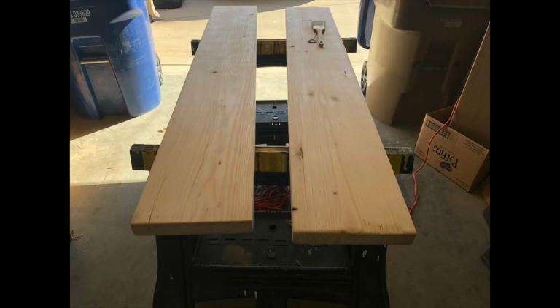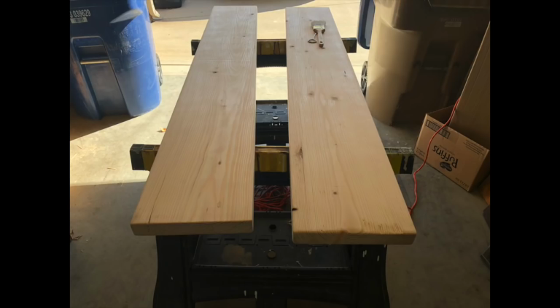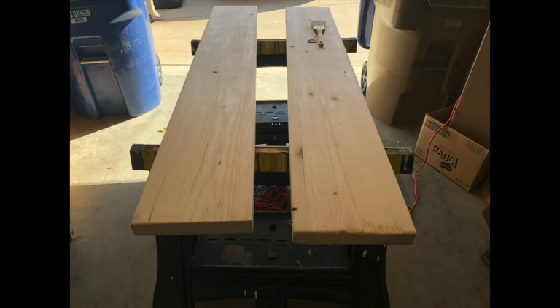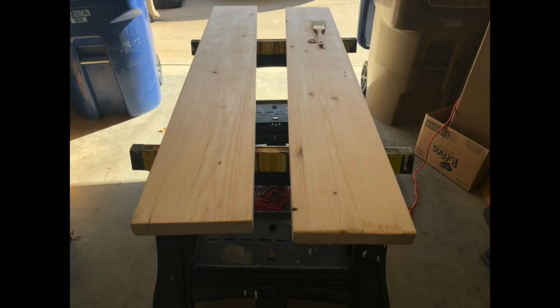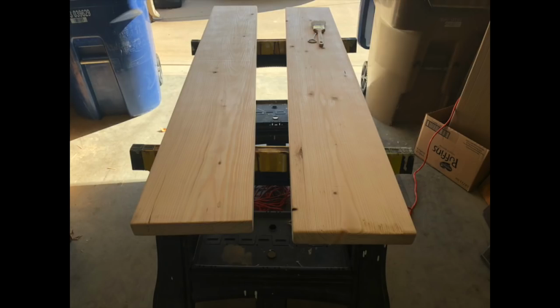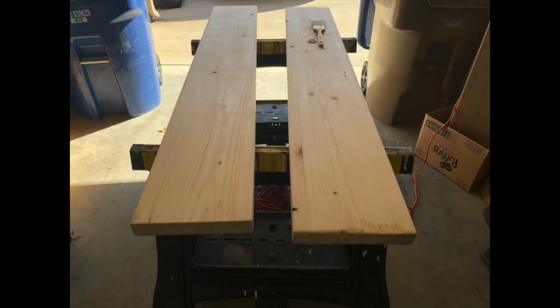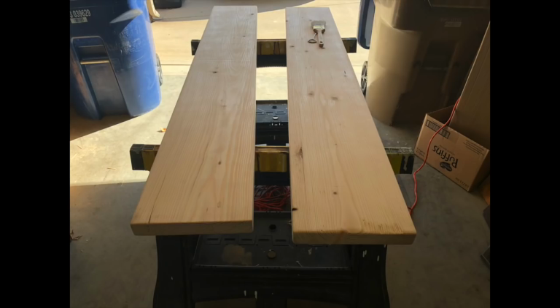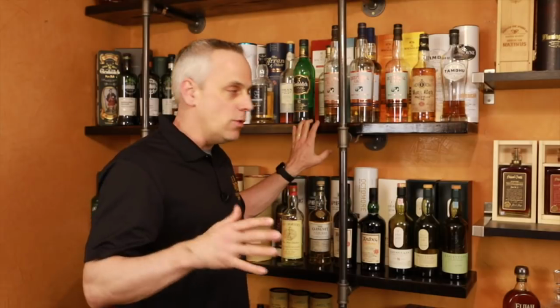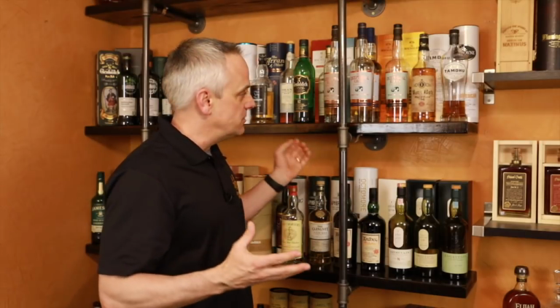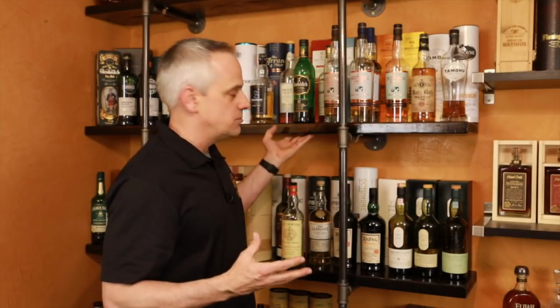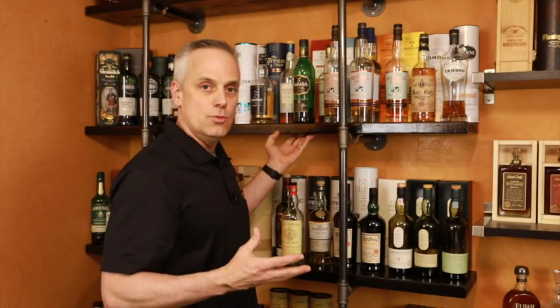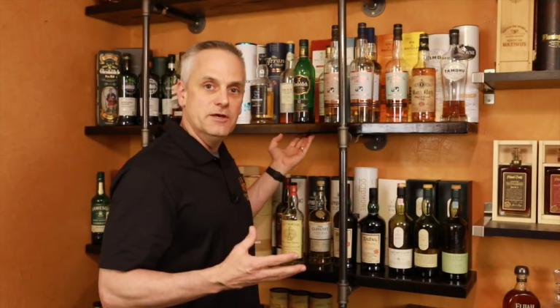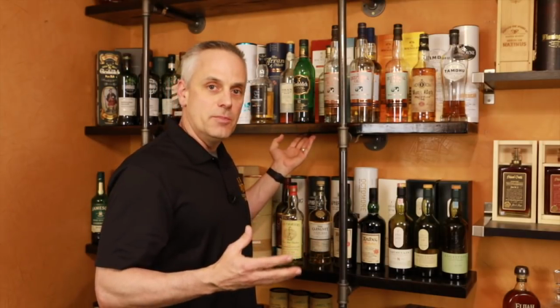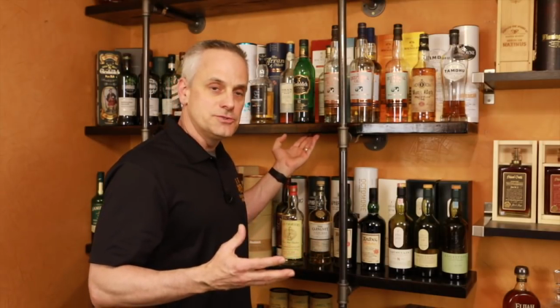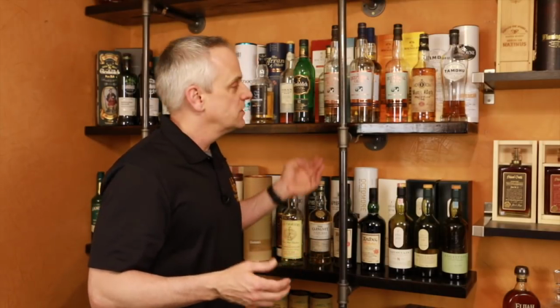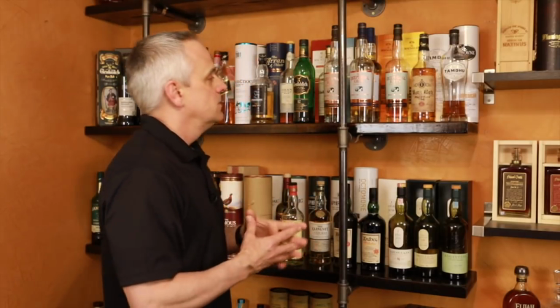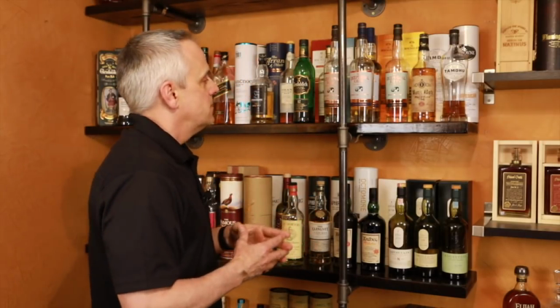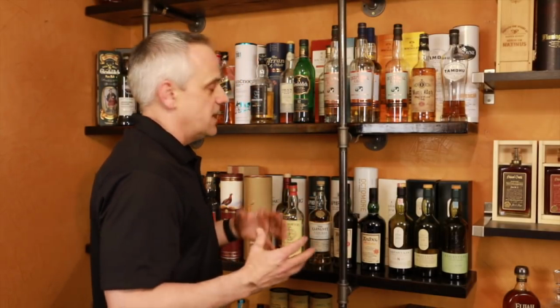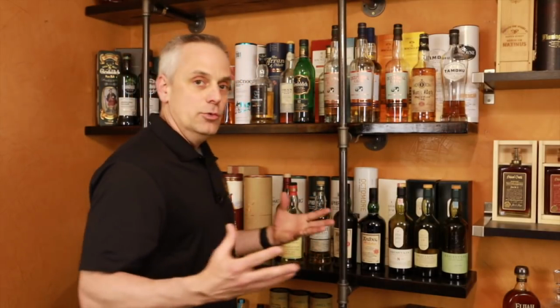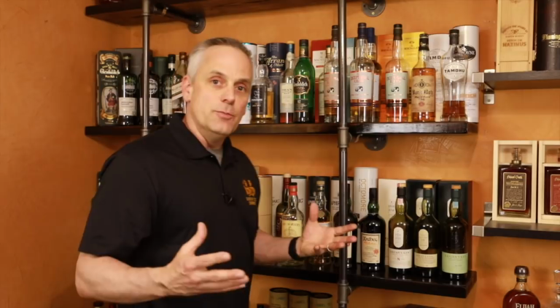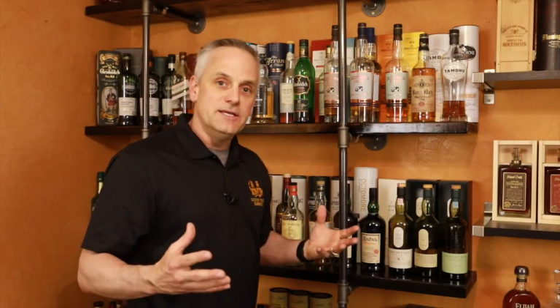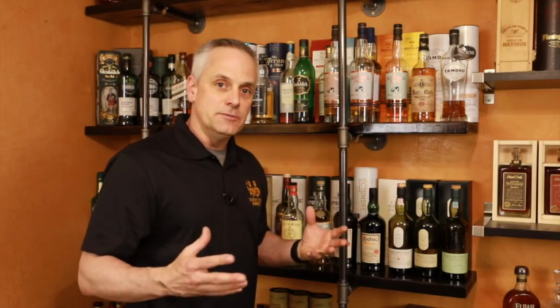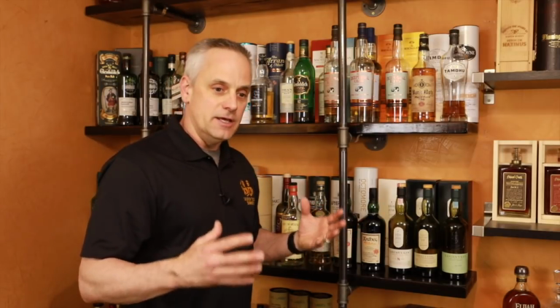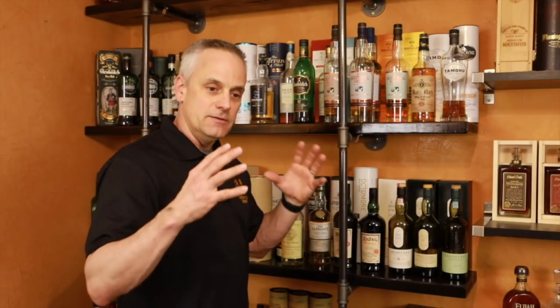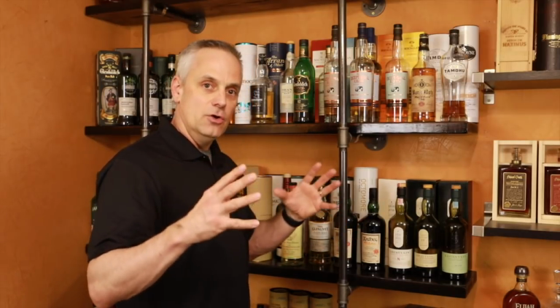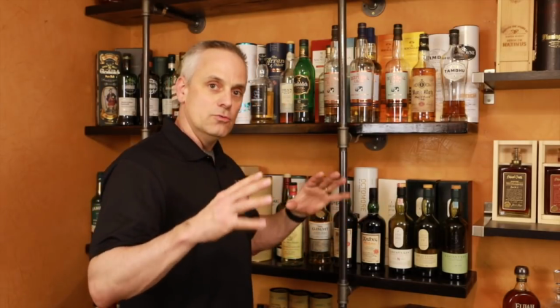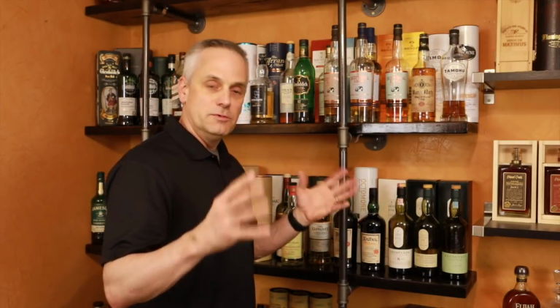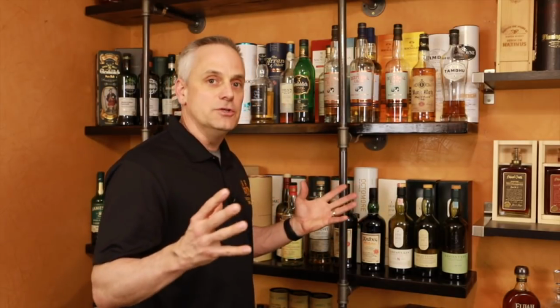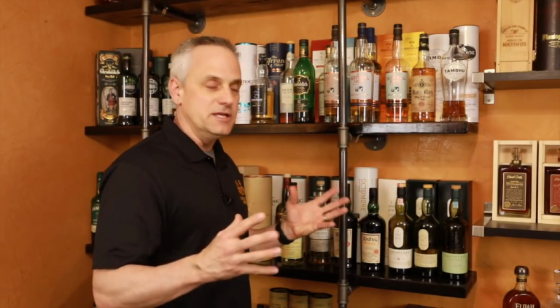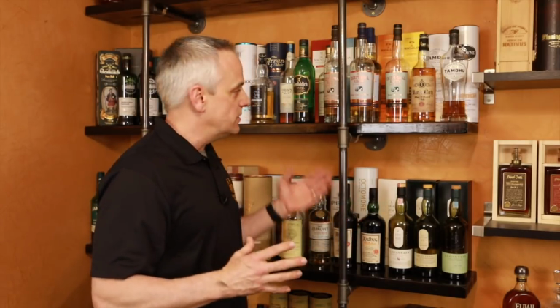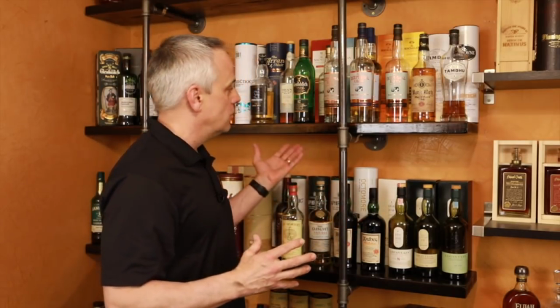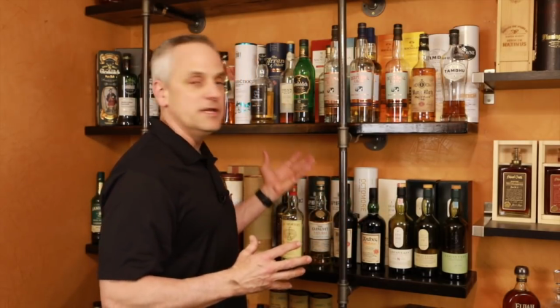I went with two-by-tens for my shelves. A two-by is a lot thicker than a one-by and I didn't want any bowing — I wanted to be able to support the weight of the bottles. With a two-by-ten, there shouldn't be any bowing; this should hold plenty of weight for whiskey bottles.